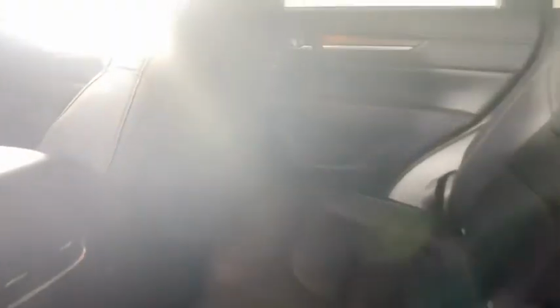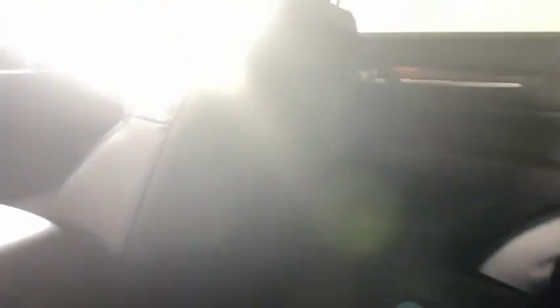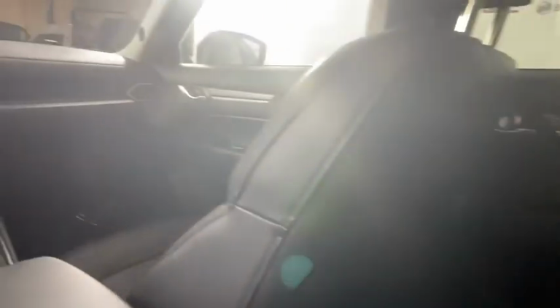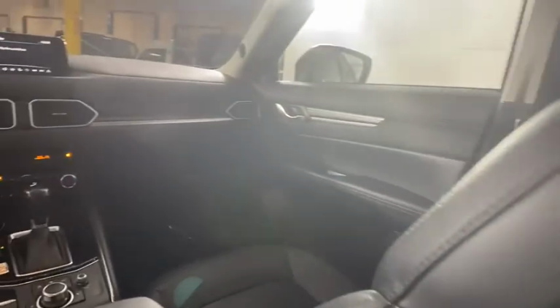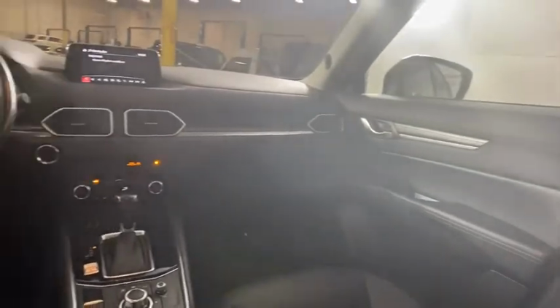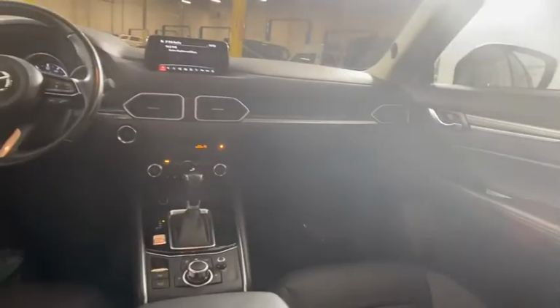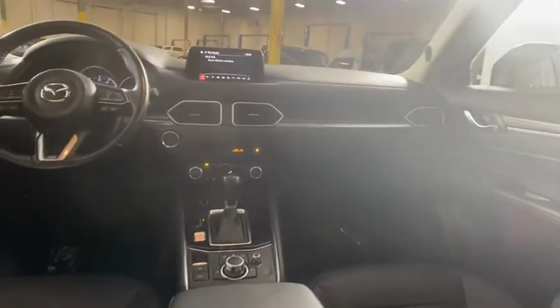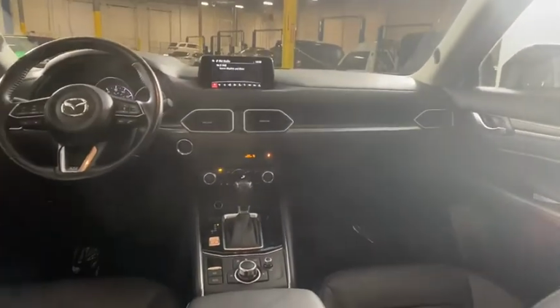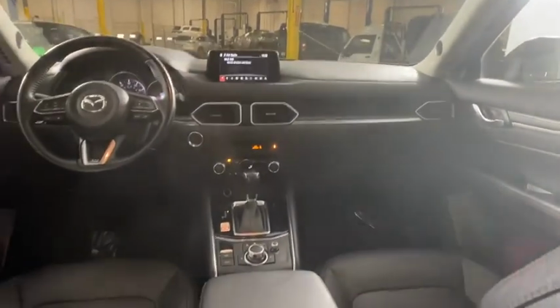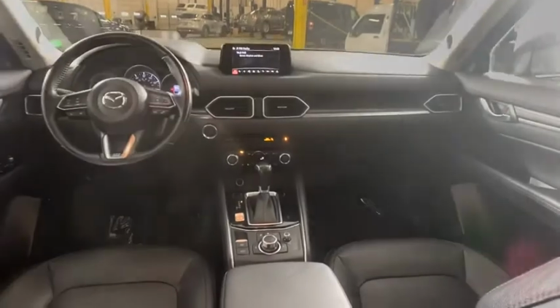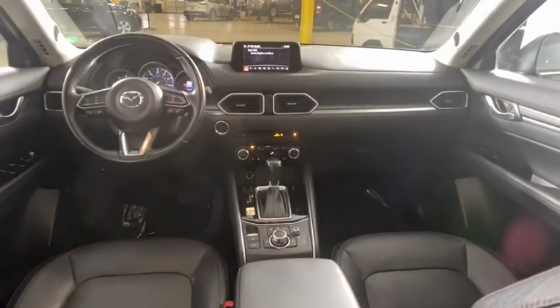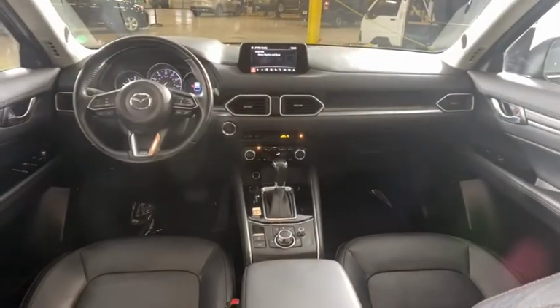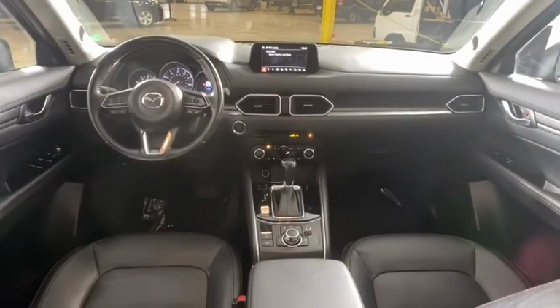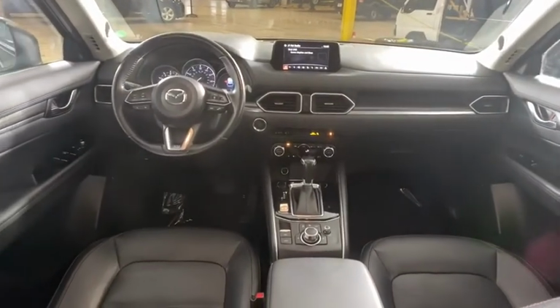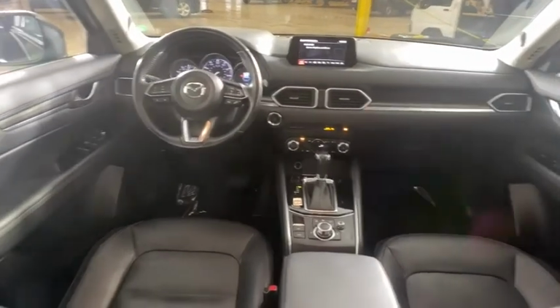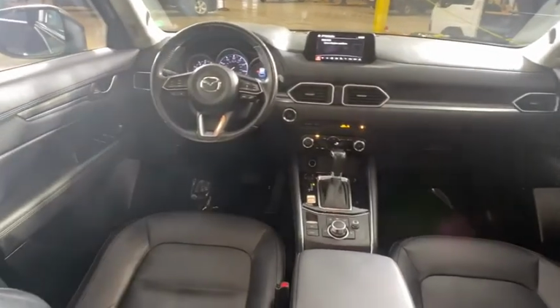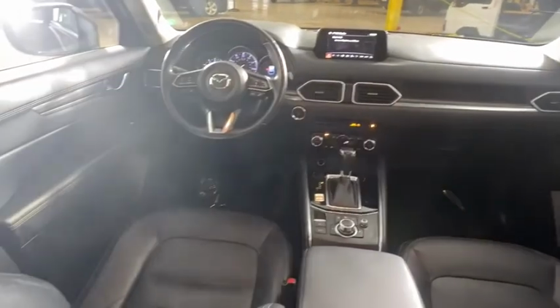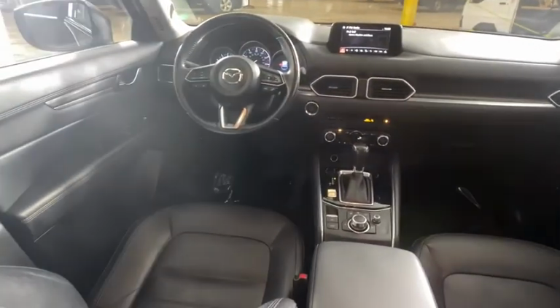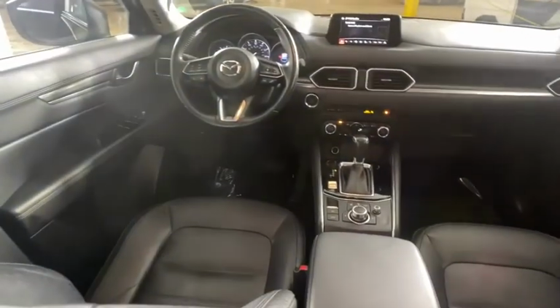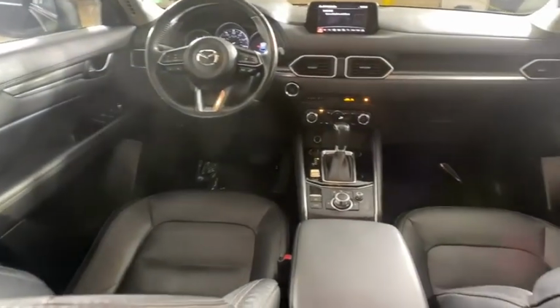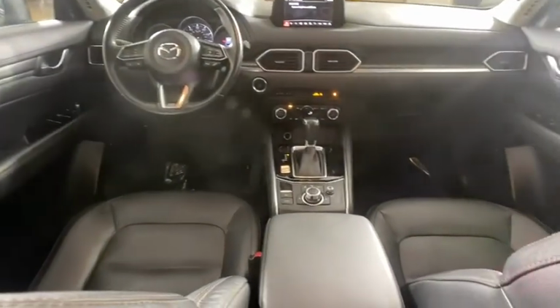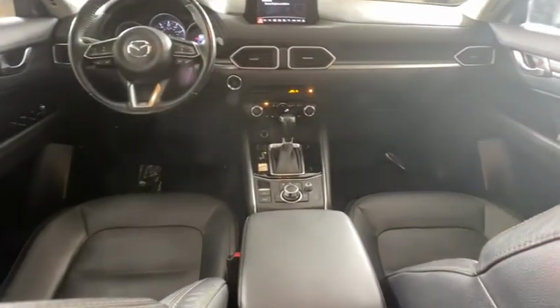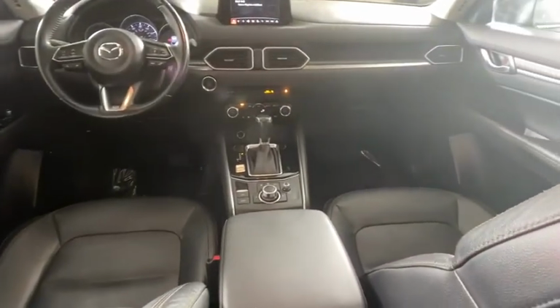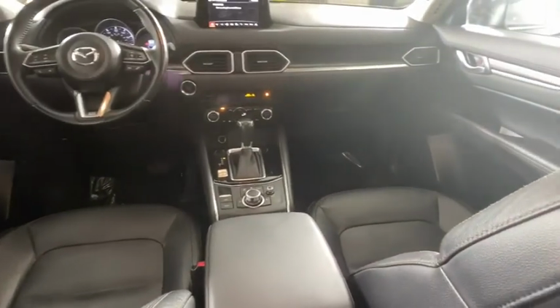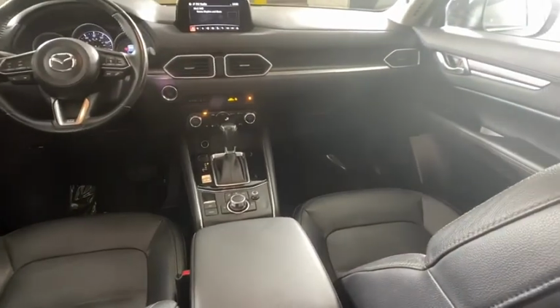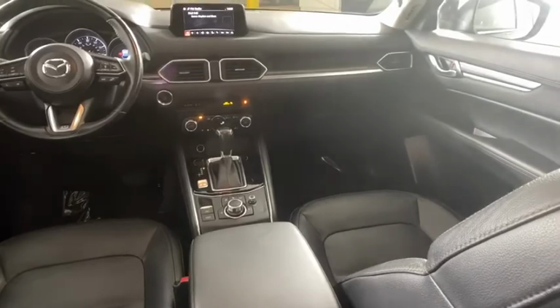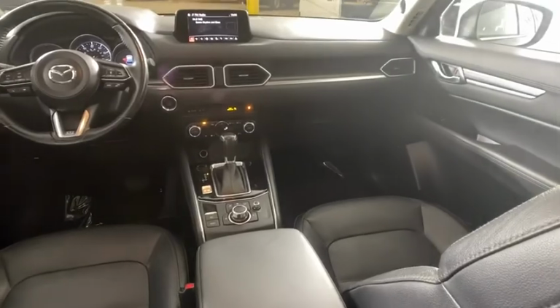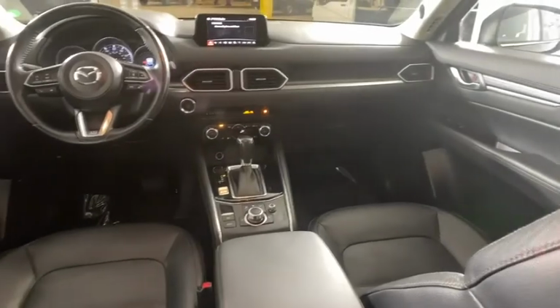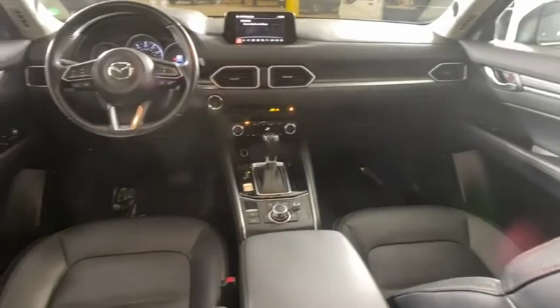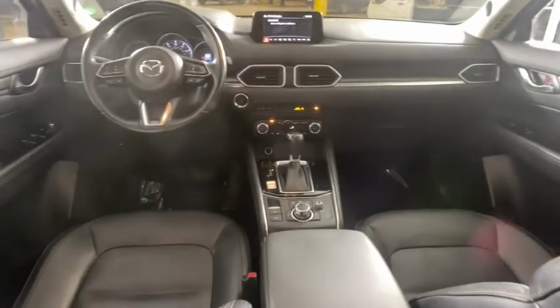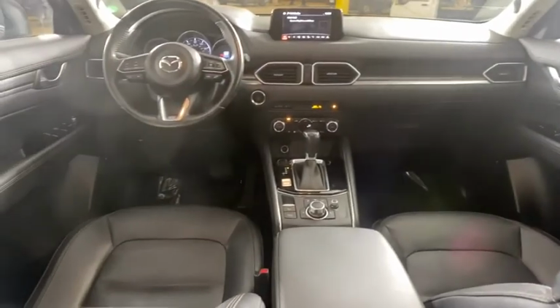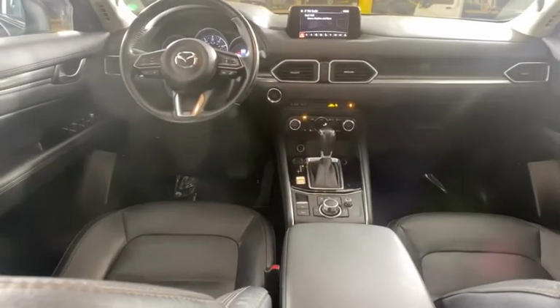Electronic stability control, power windows, trip computer, rear window defroster, heated front seat, brake assist, overhead console, tachometer, power moonroof.